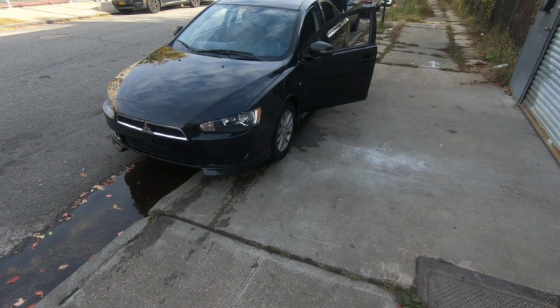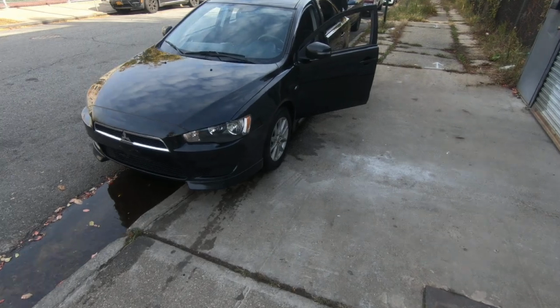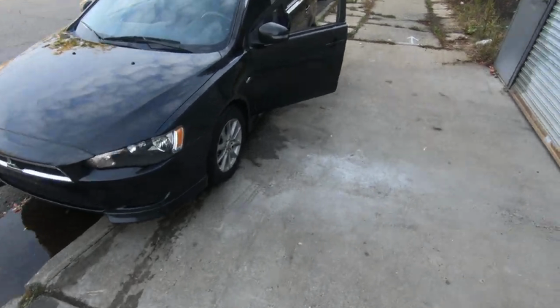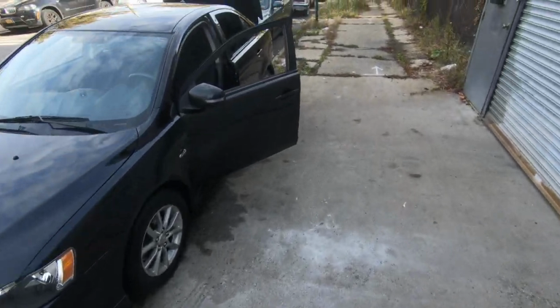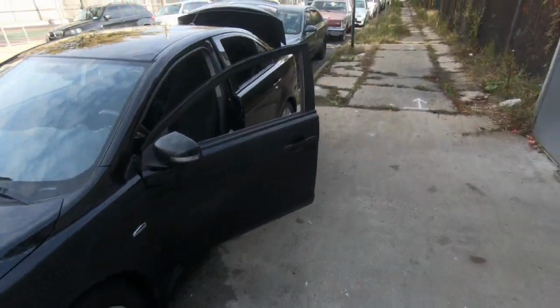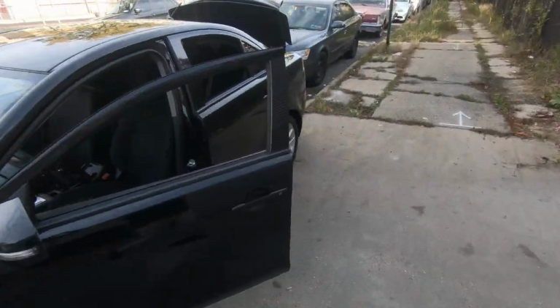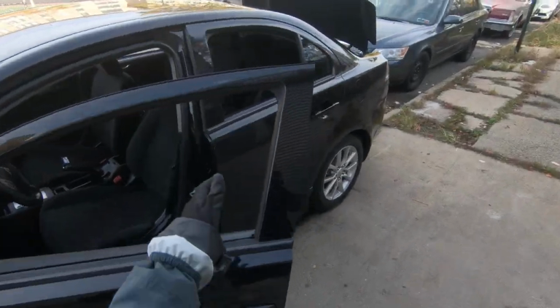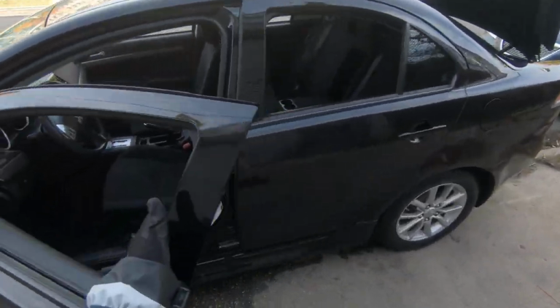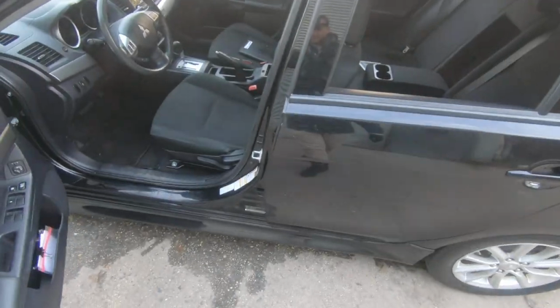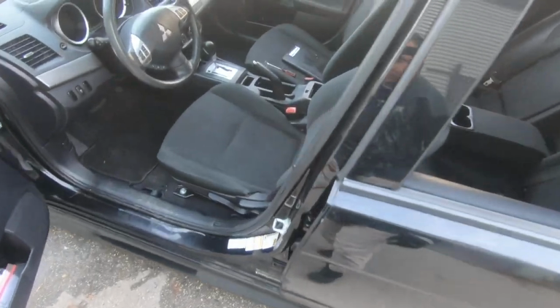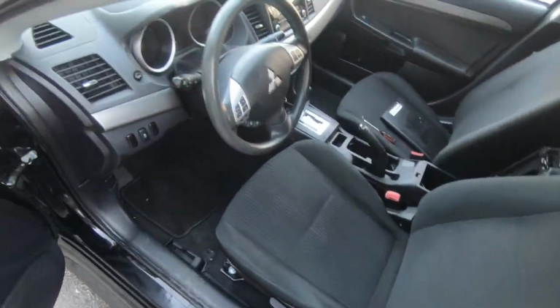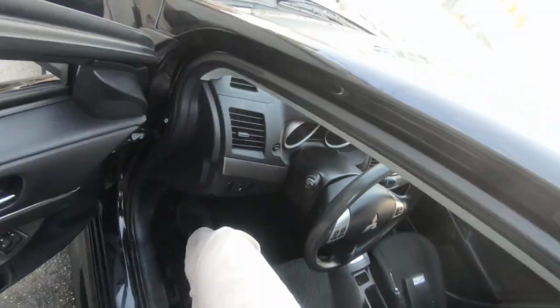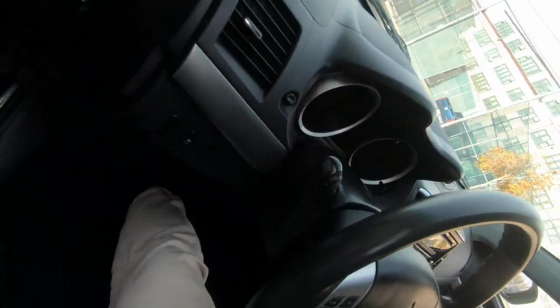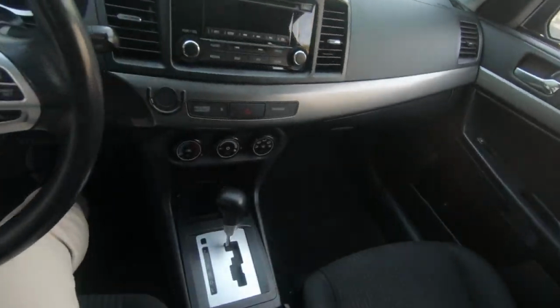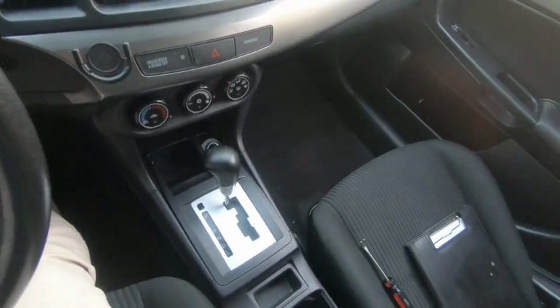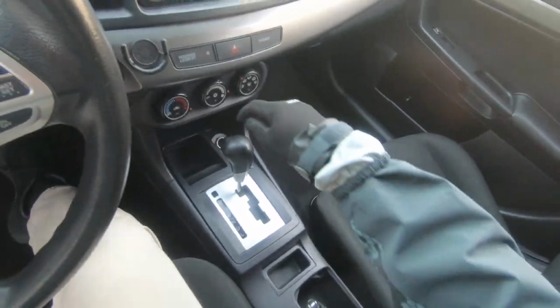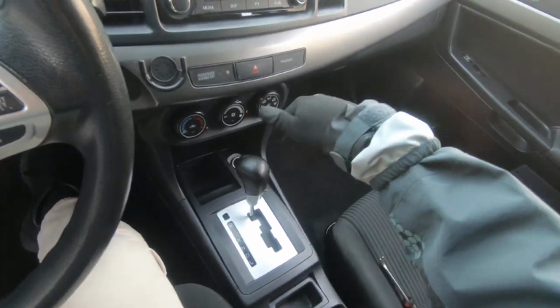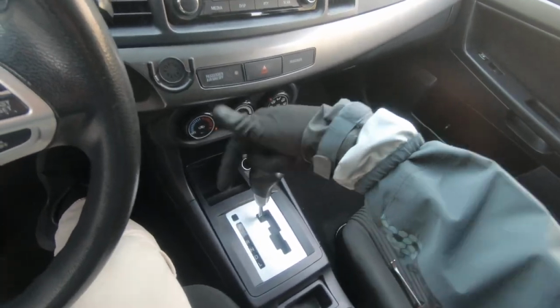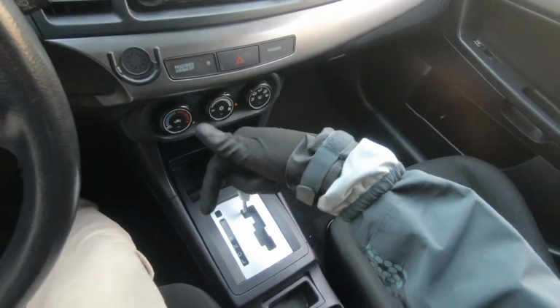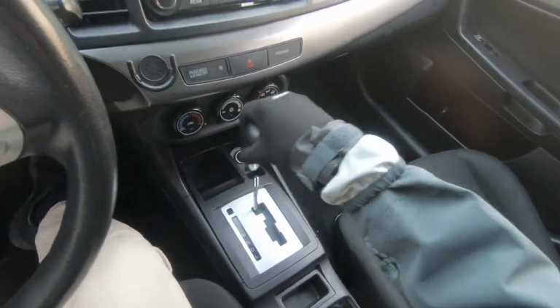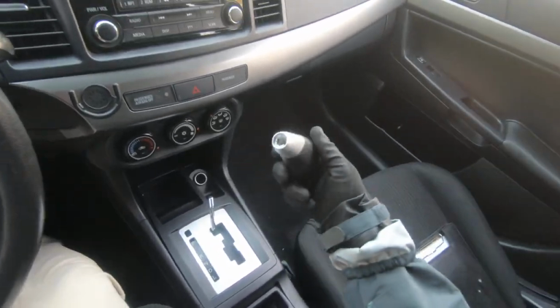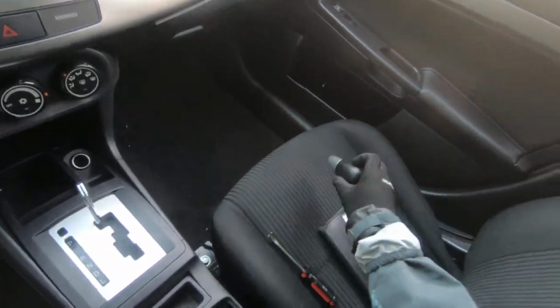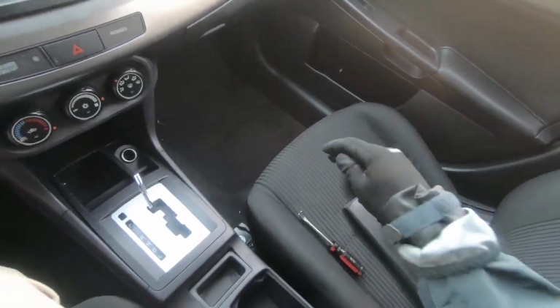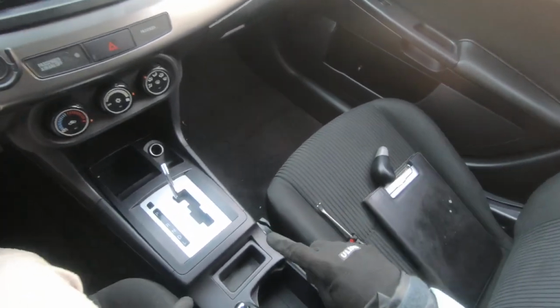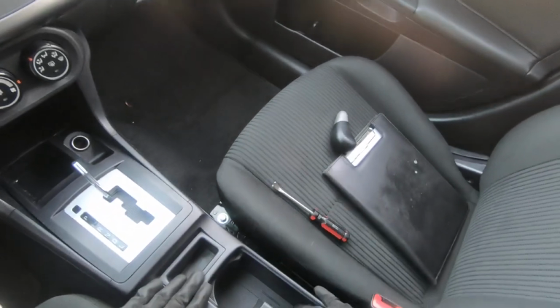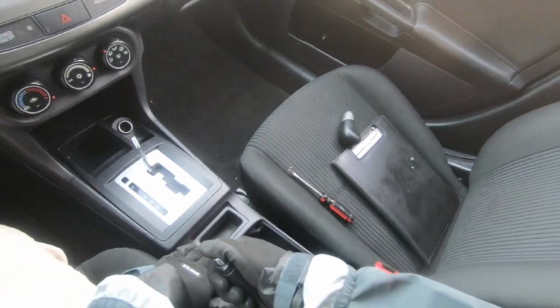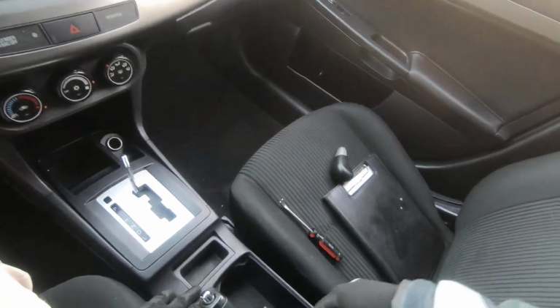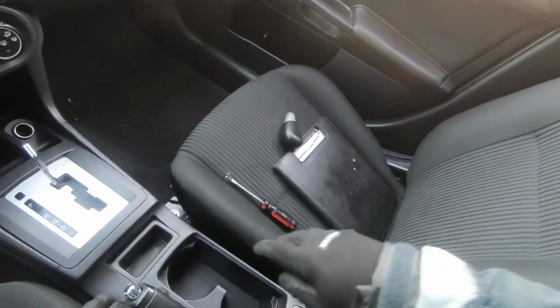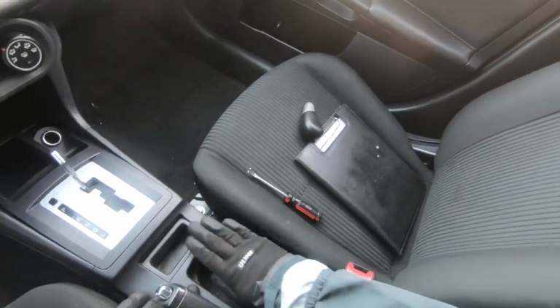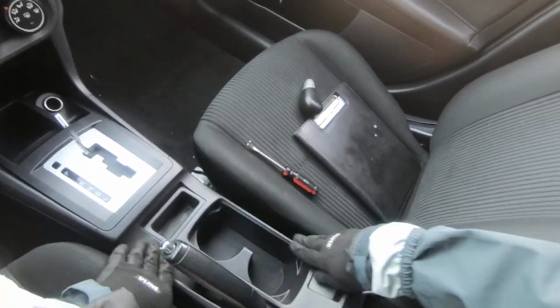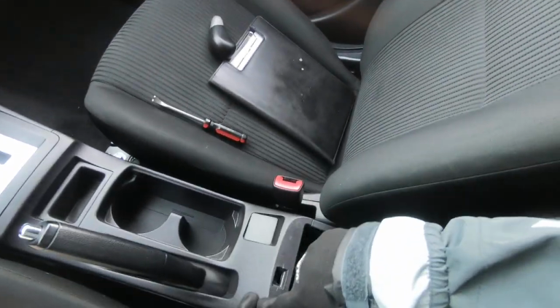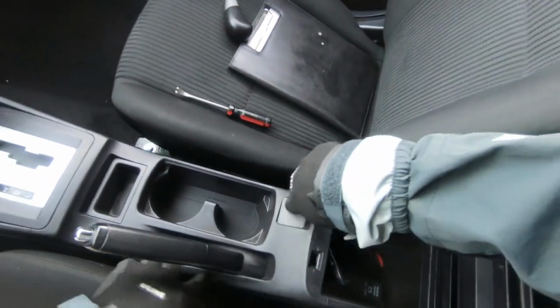Hey guys, FixAlex here, and I'm going to show you how to remove the shift knob and center console on this Mitsubishi Lancer 2015. The shift knob is super easy — just unscrew it. For the center console, pull your handbrake and the middle piece should come out first.